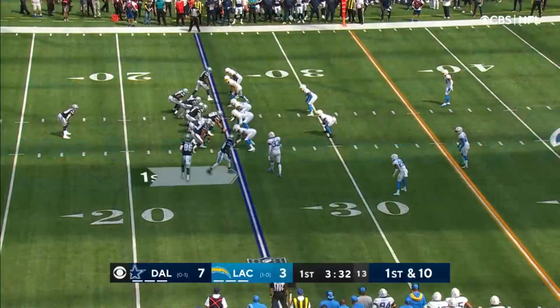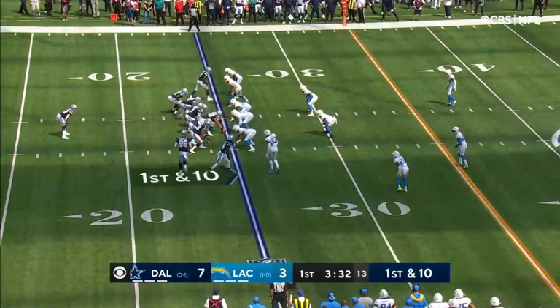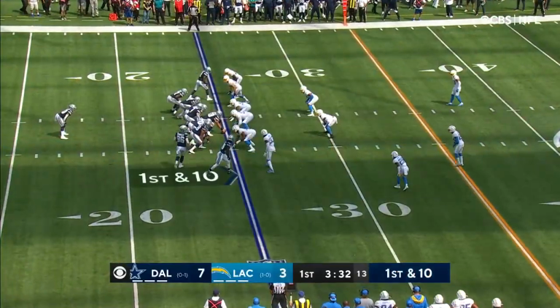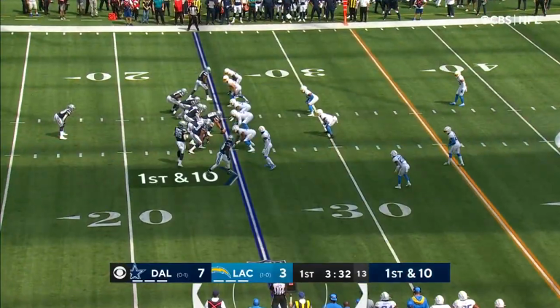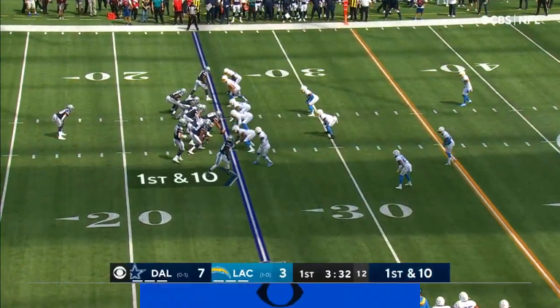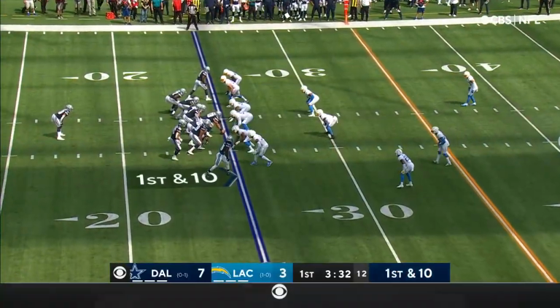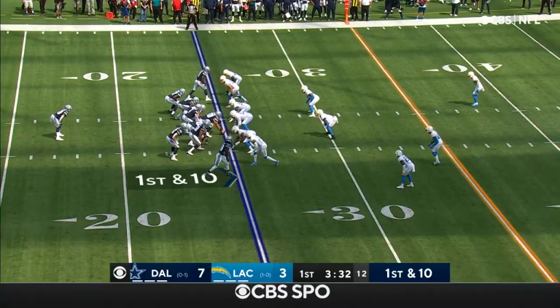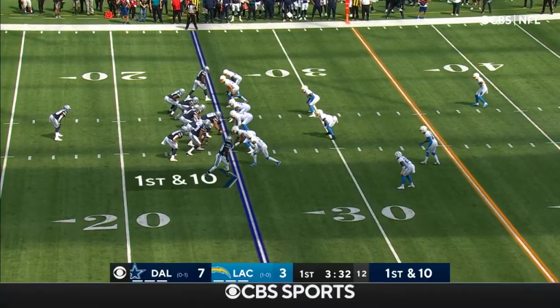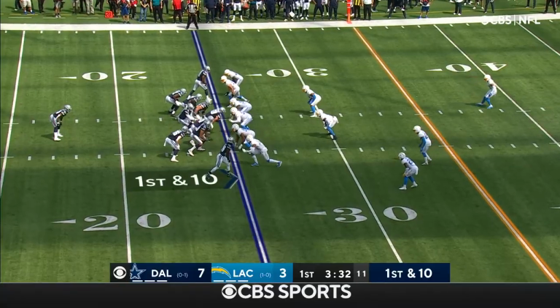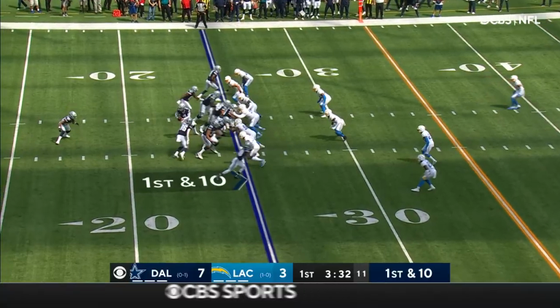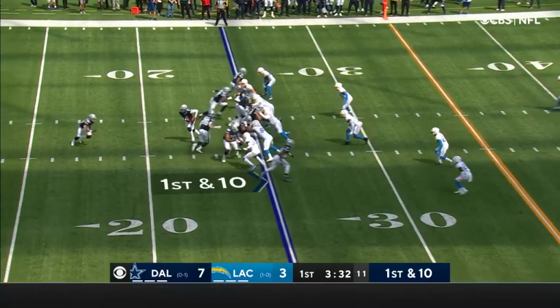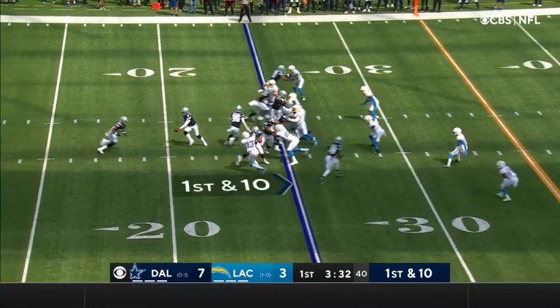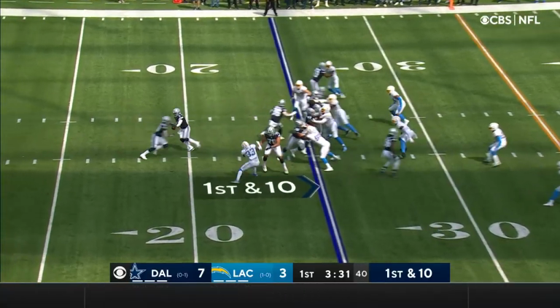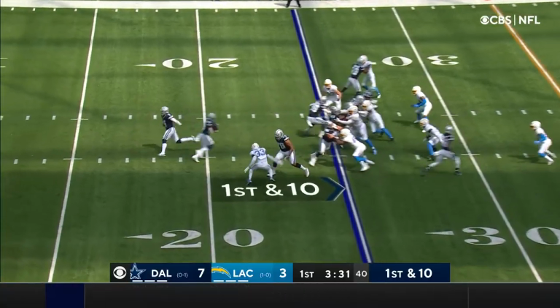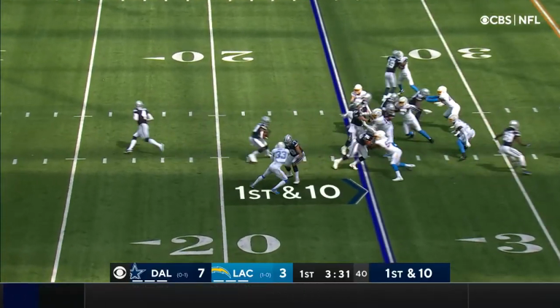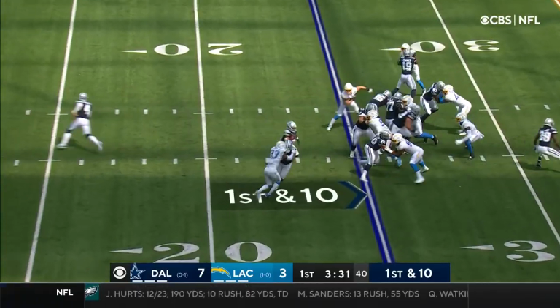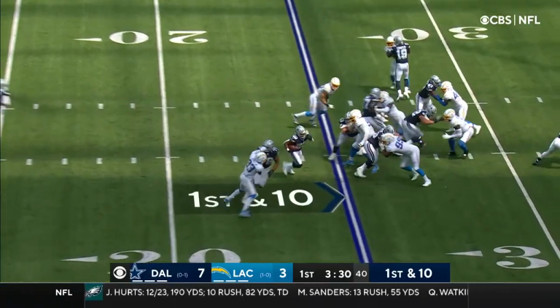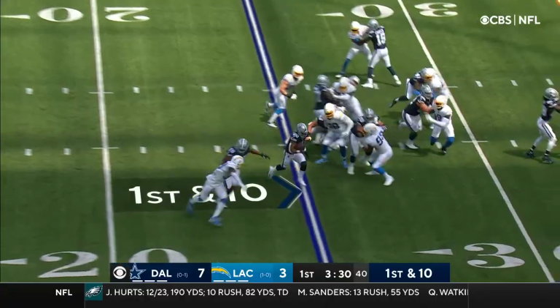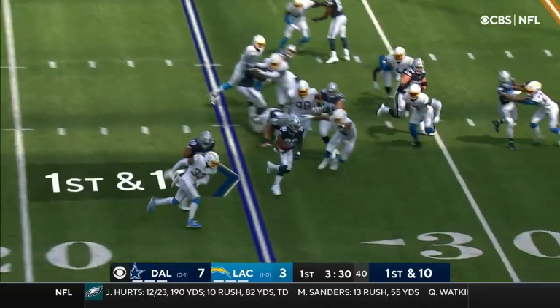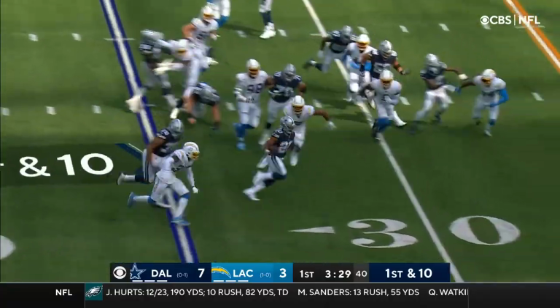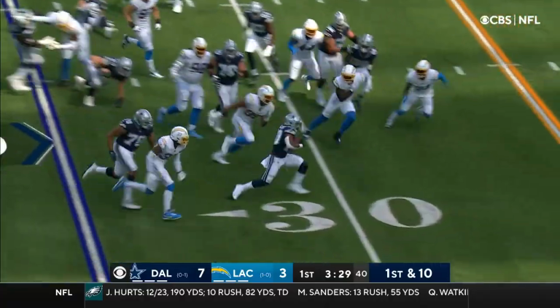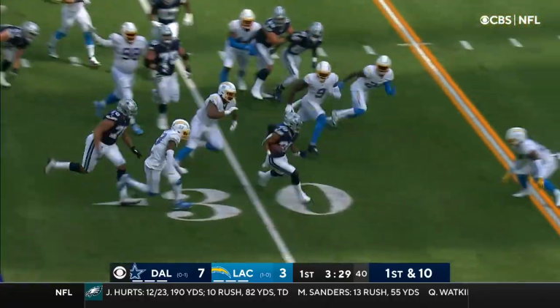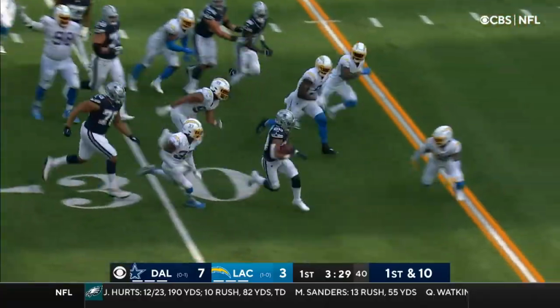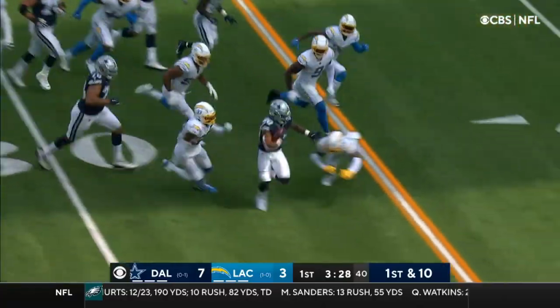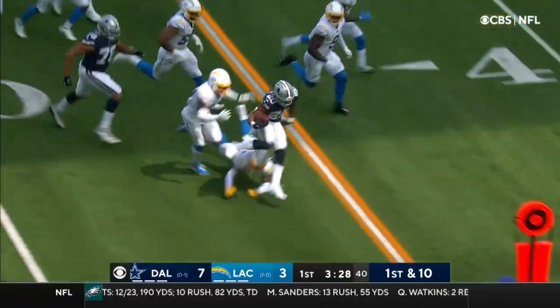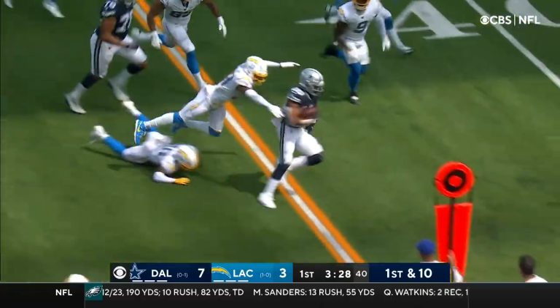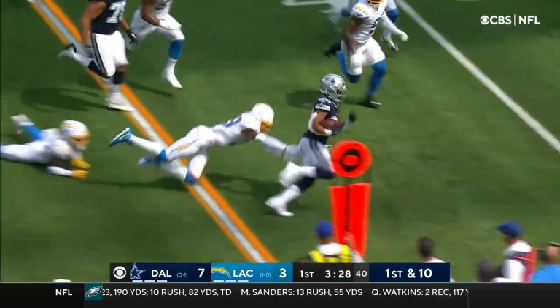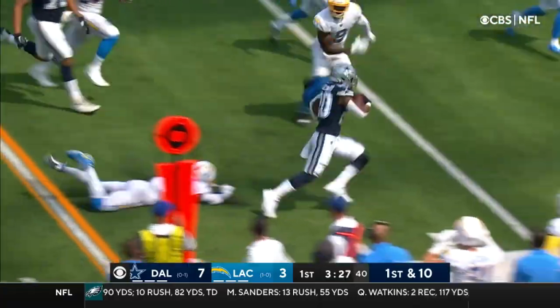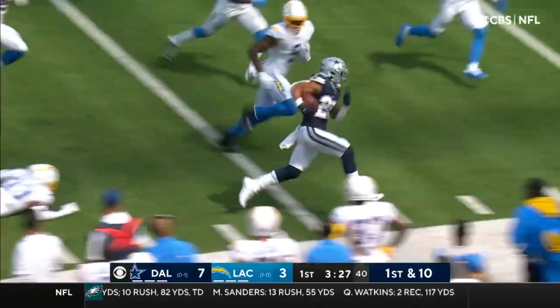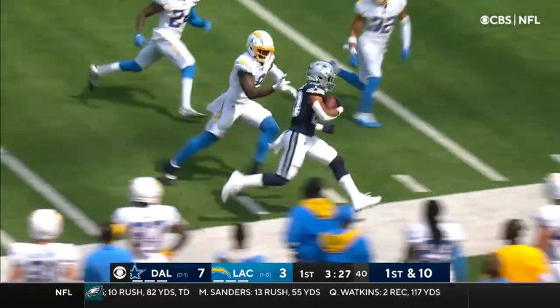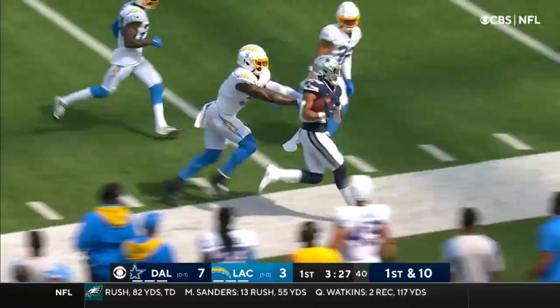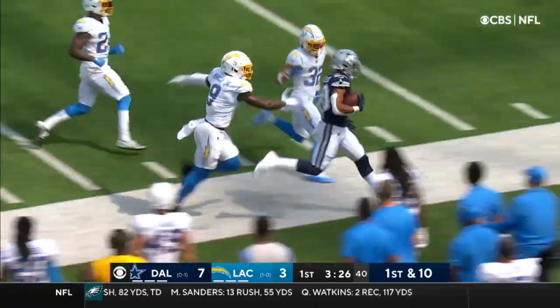Already in his sixth year. First down, carry — it's Pollard. Pollard high steps it.